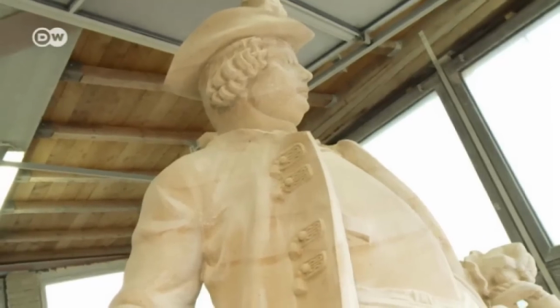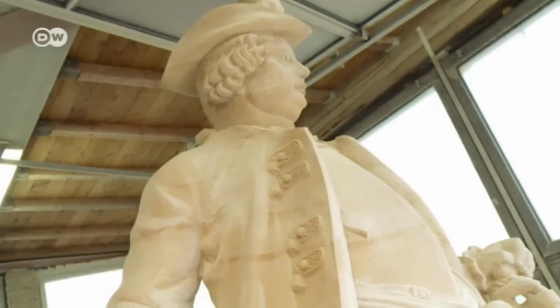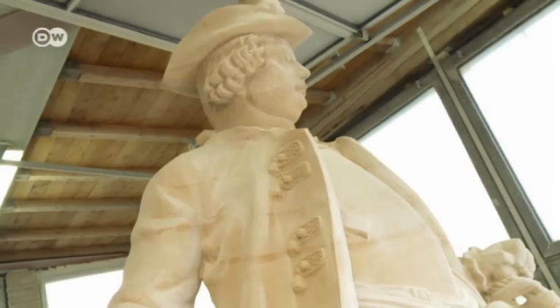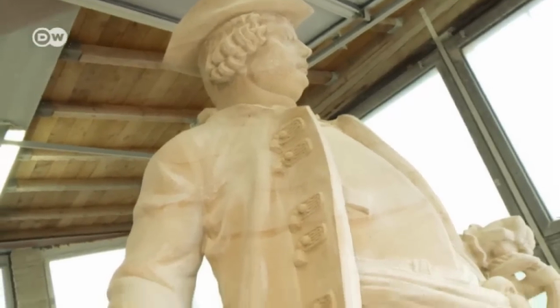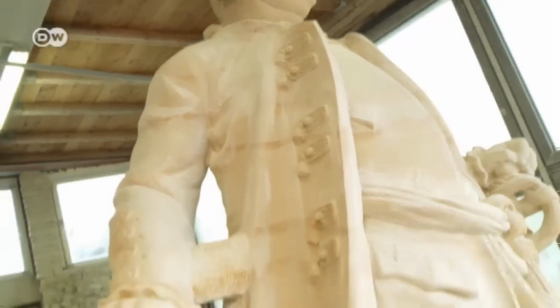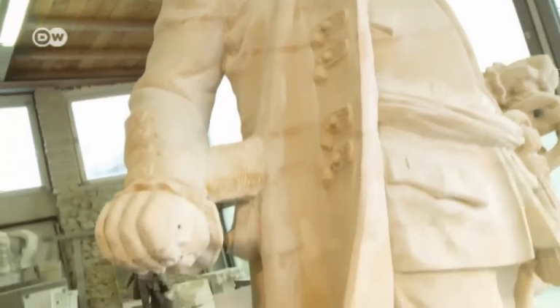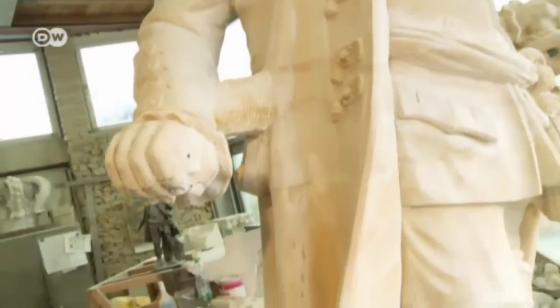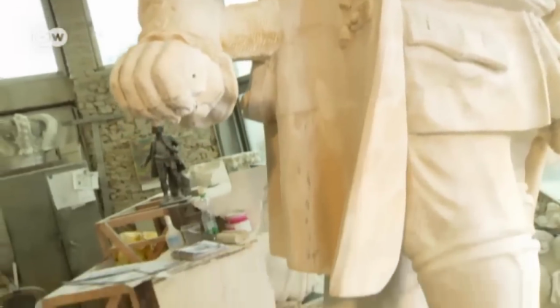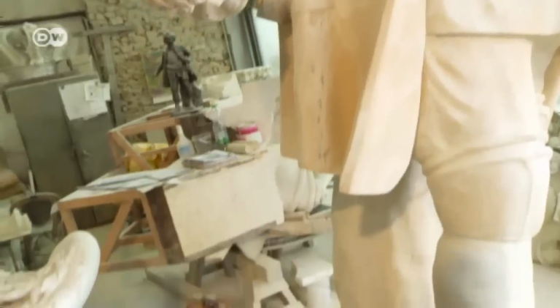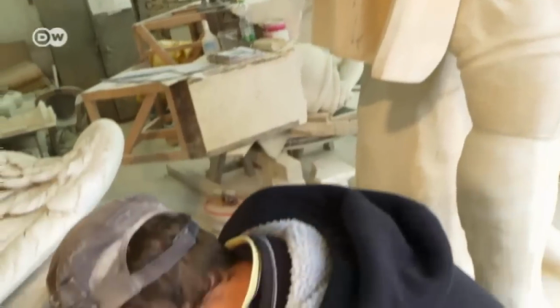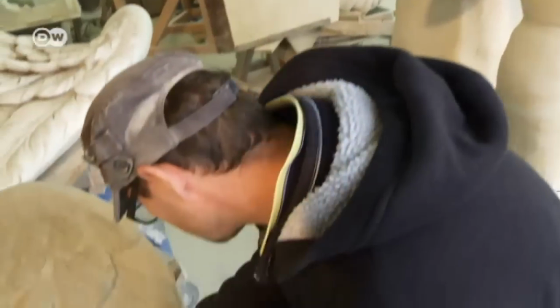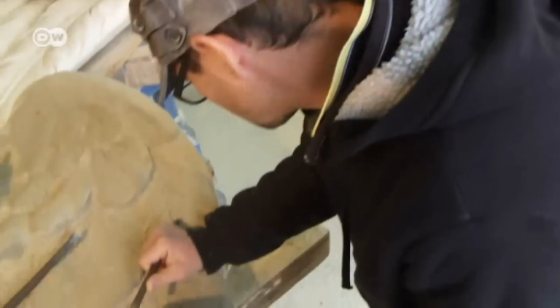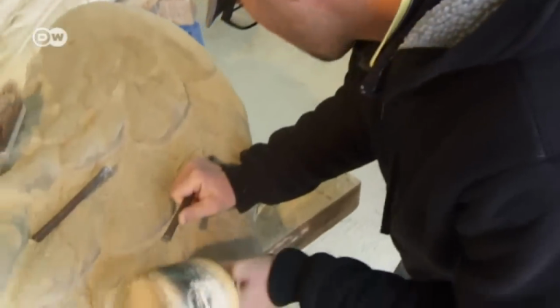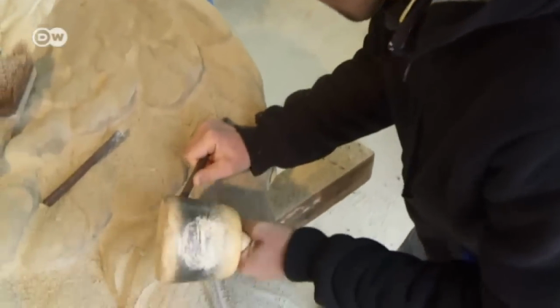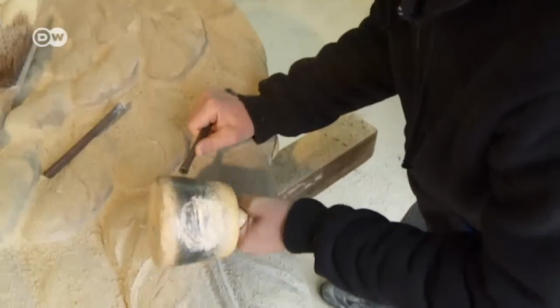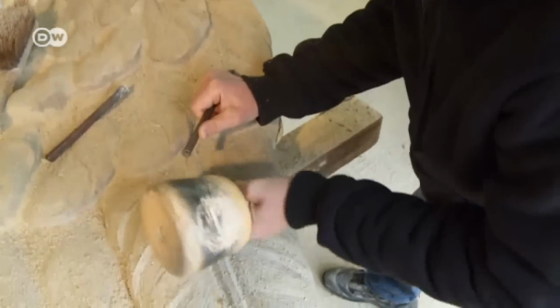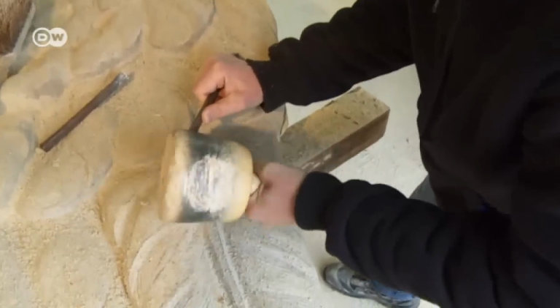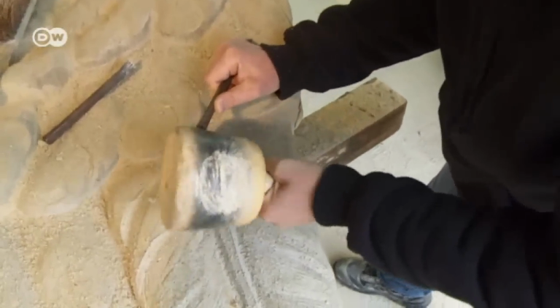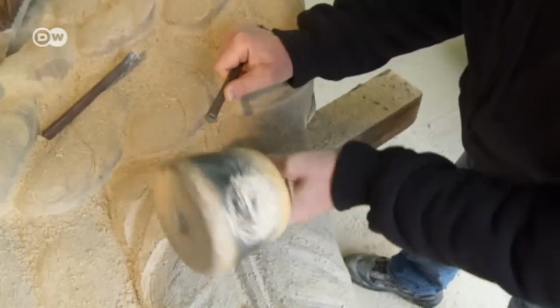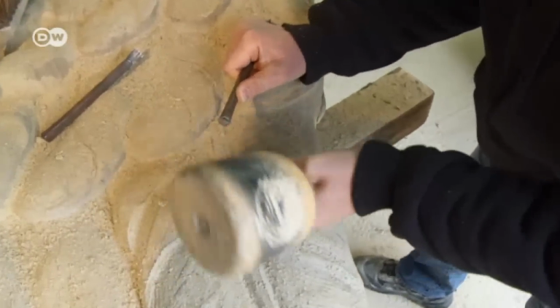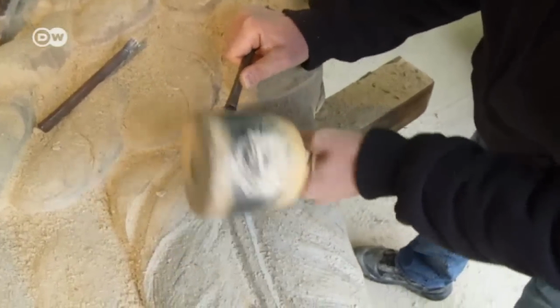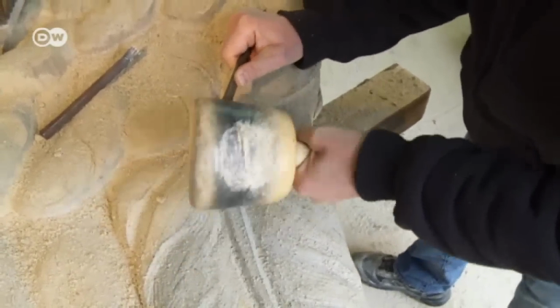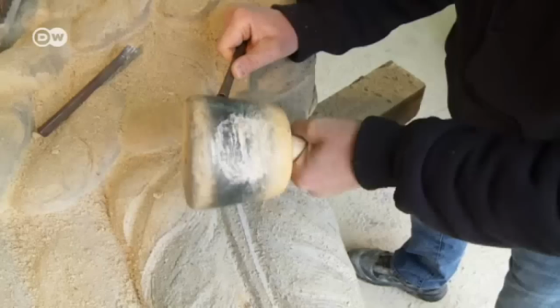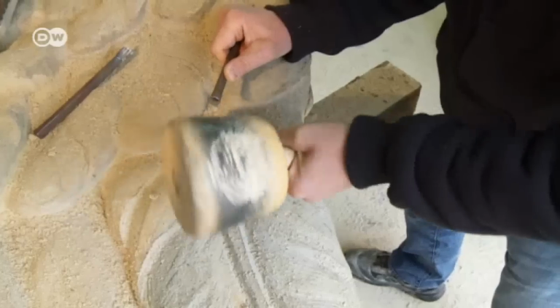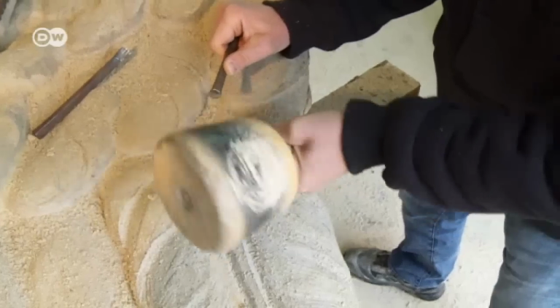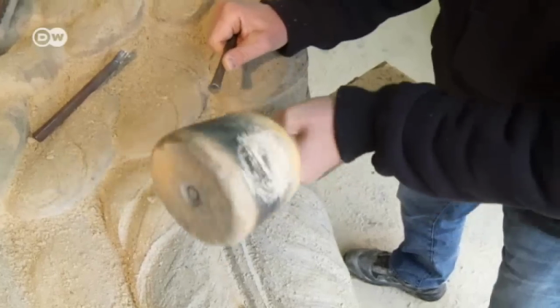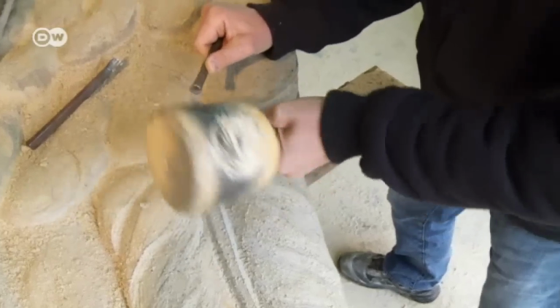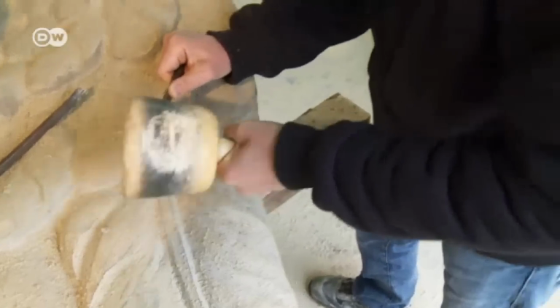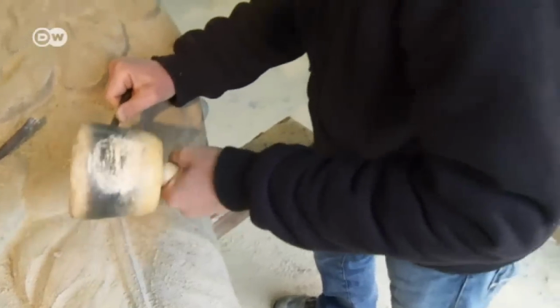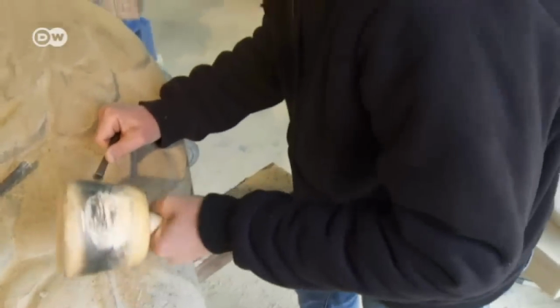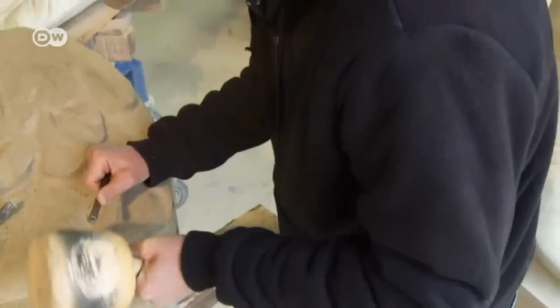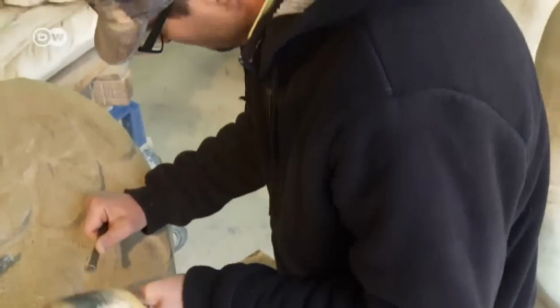They have several projects for the palace going simultaneously. The robot did the rough carving for this angel's wing, but the creative detail work has to be done by hand.